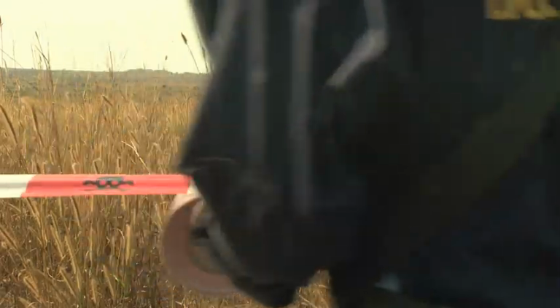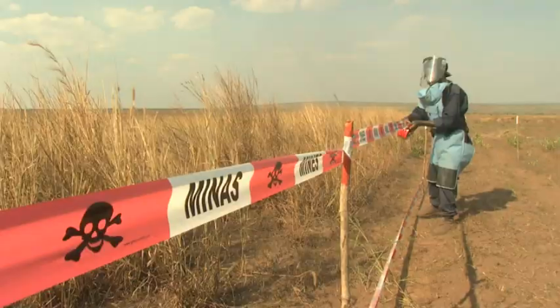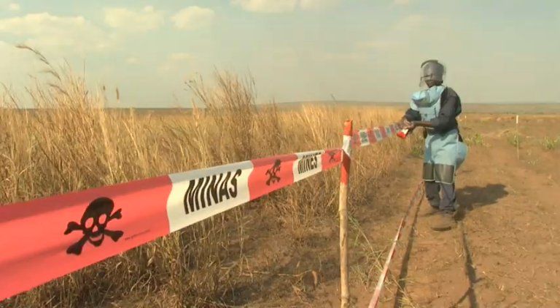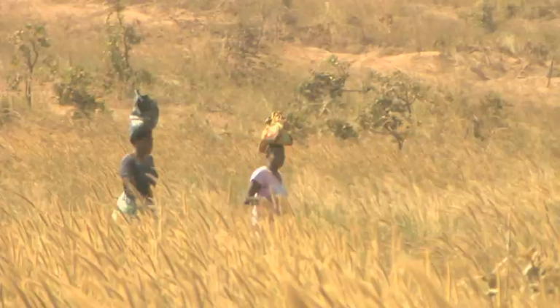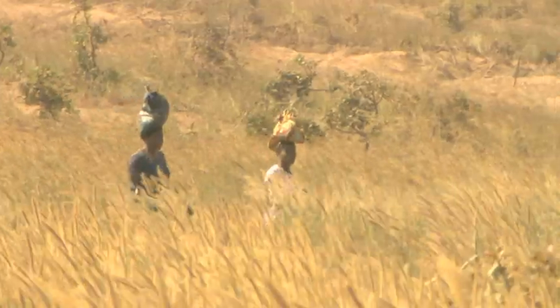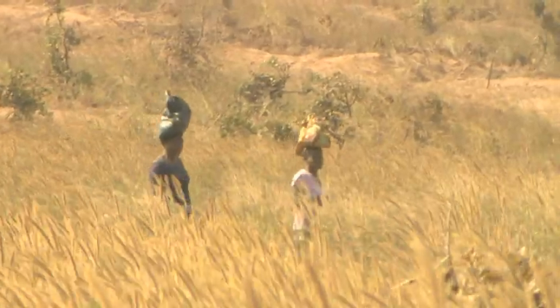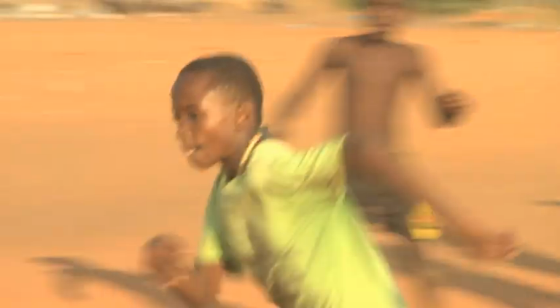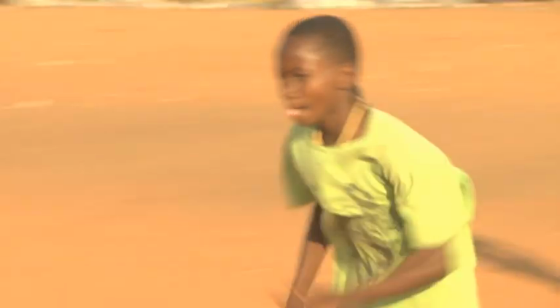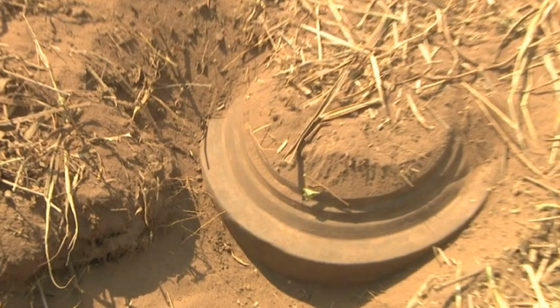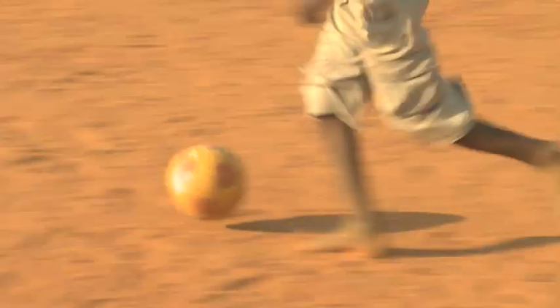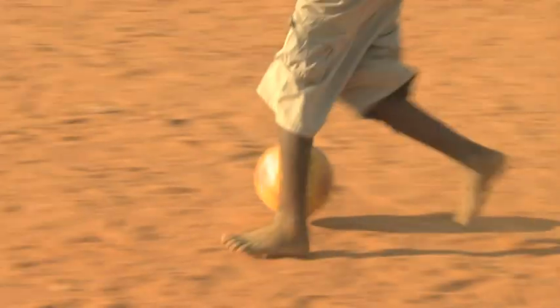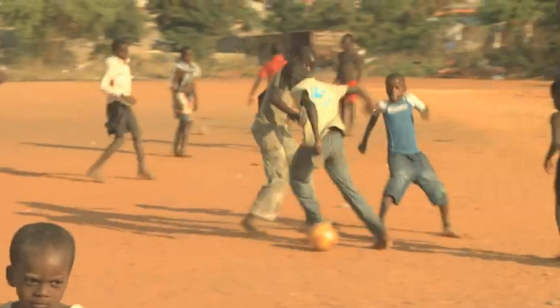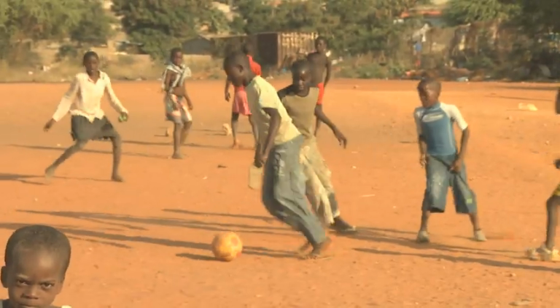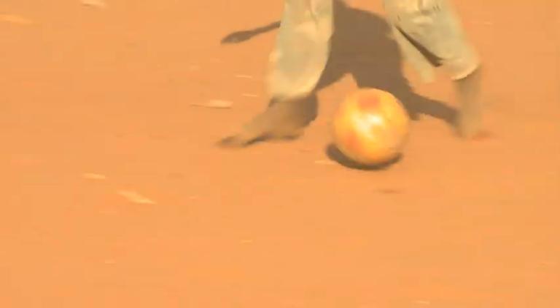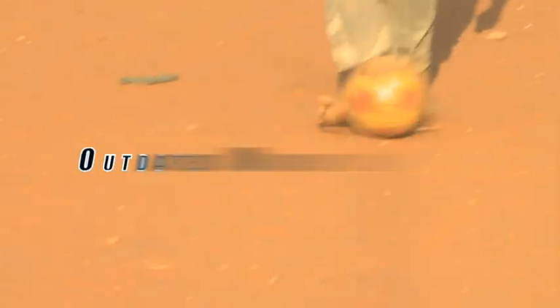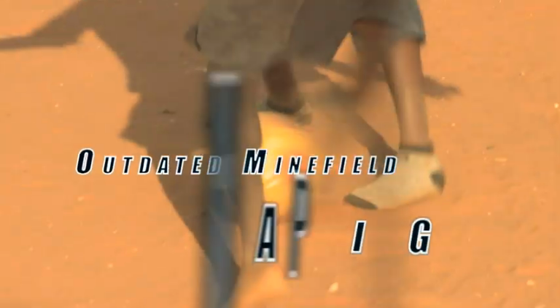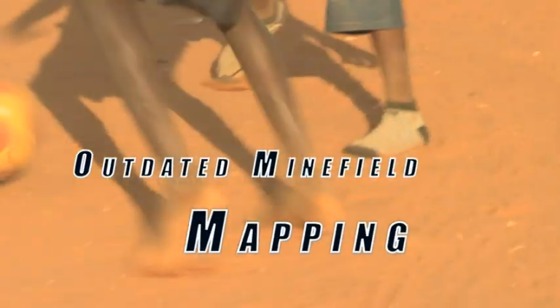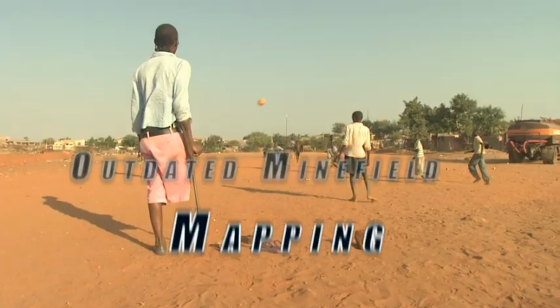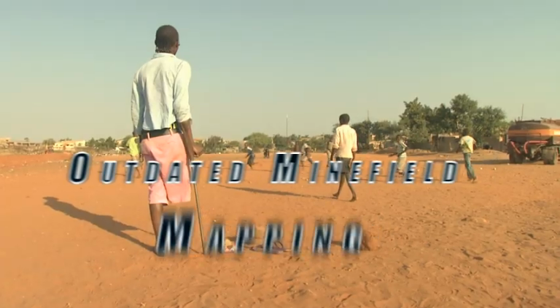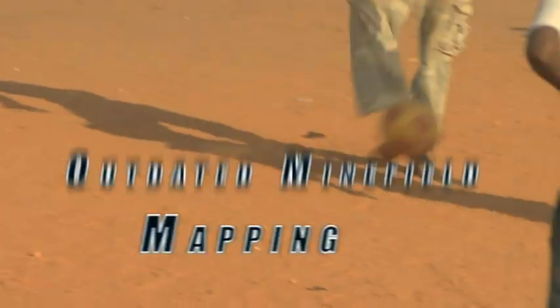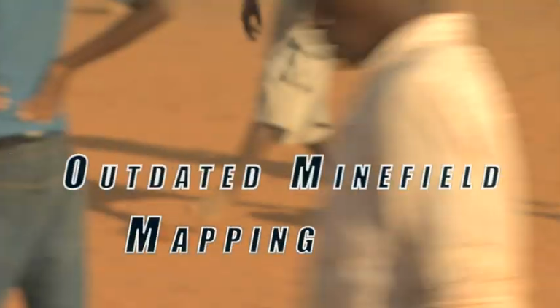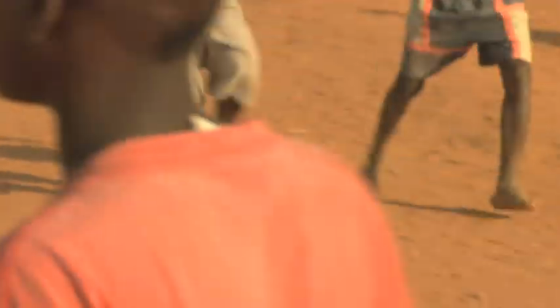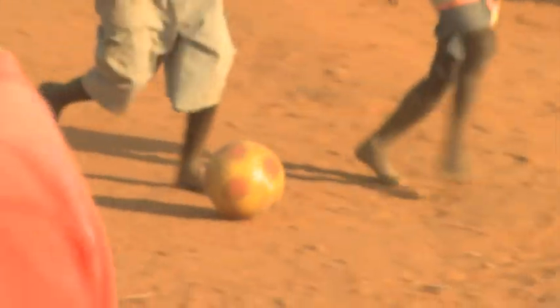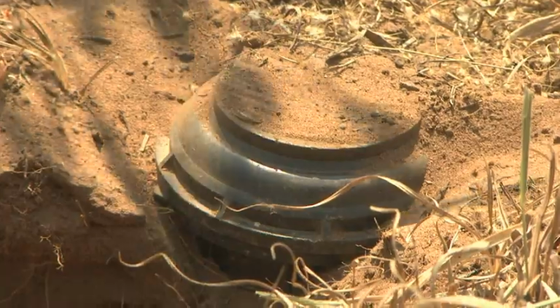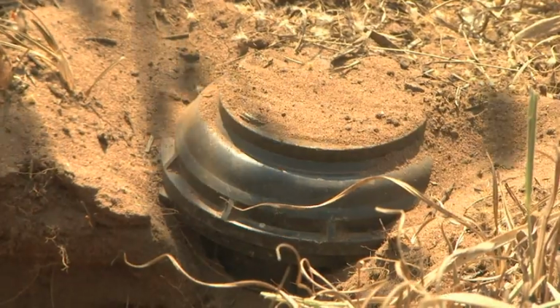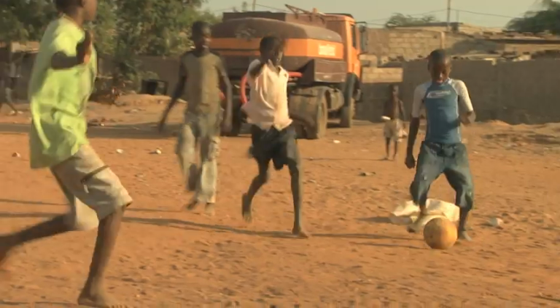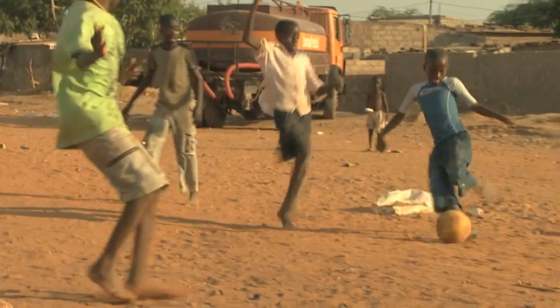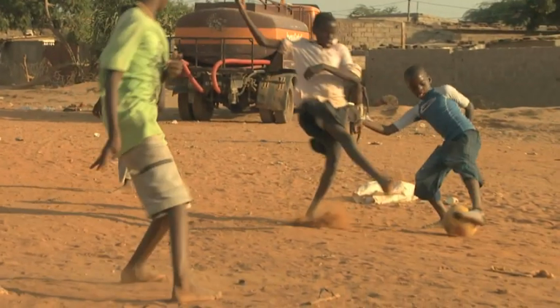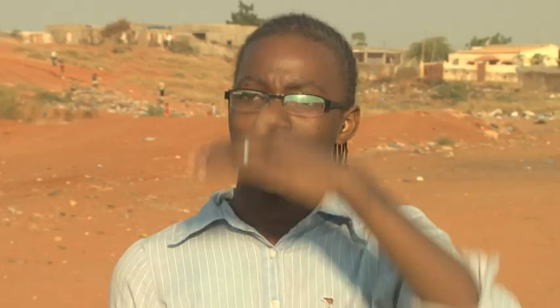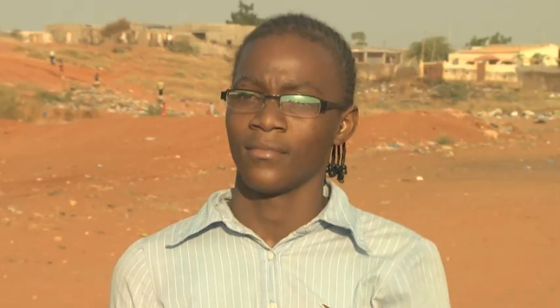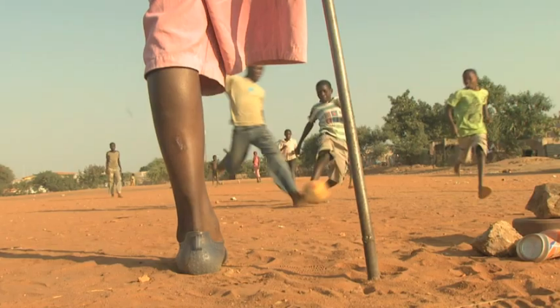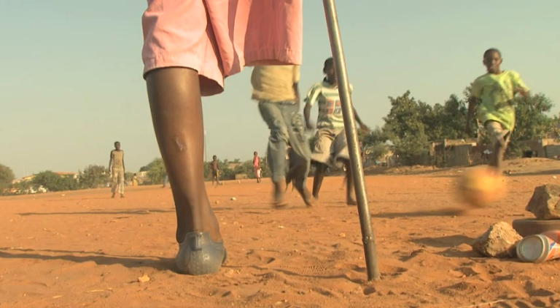Current minefield mapping methods are limited to known combat areas. Many other minefields remain unidentified. In most cases, their existence becomes known only when tragedy strikes.